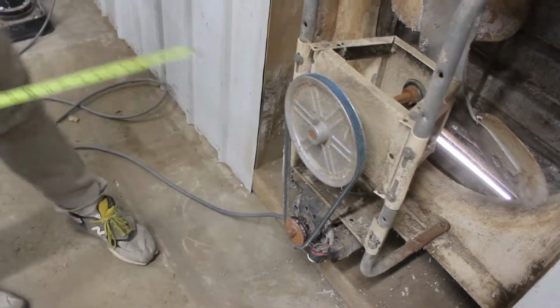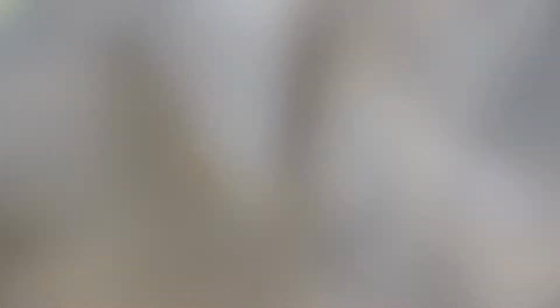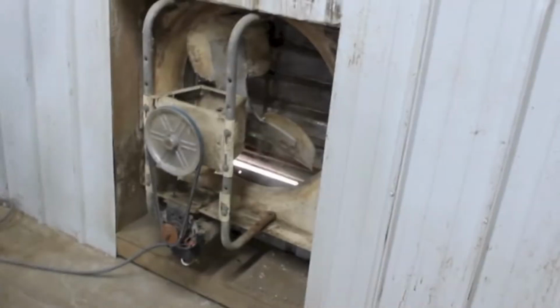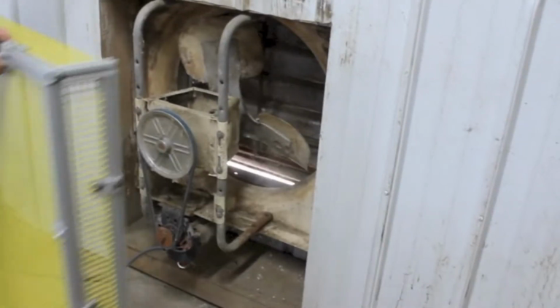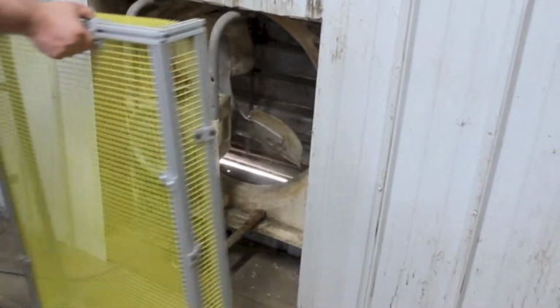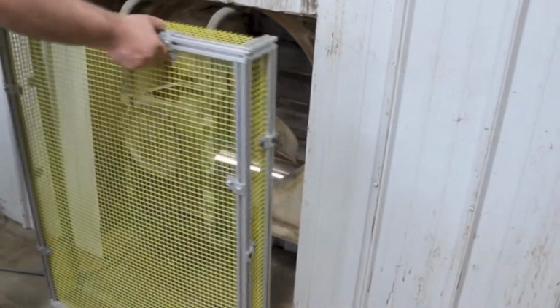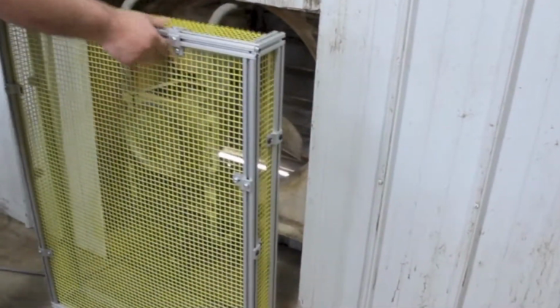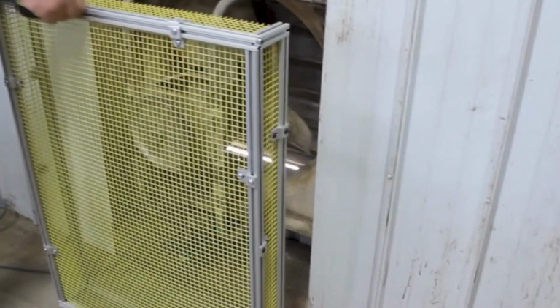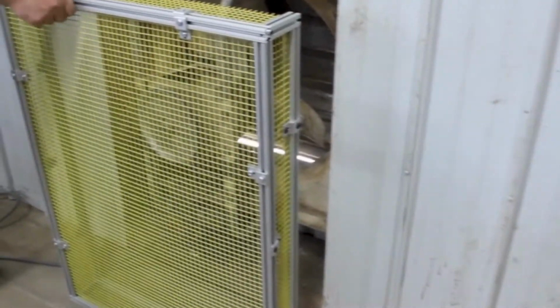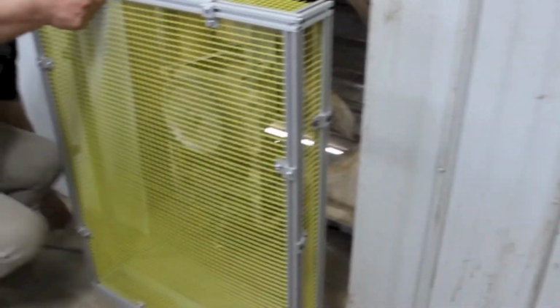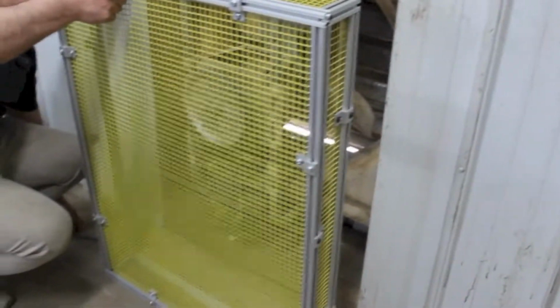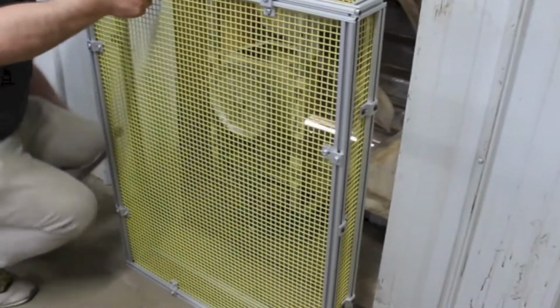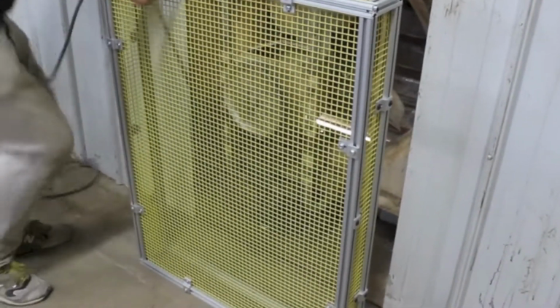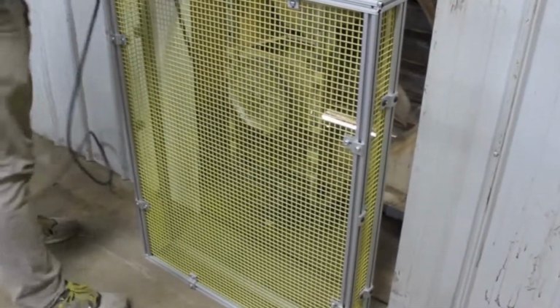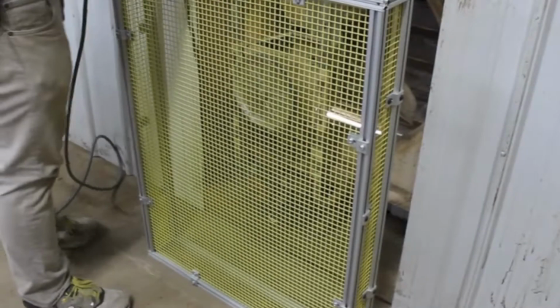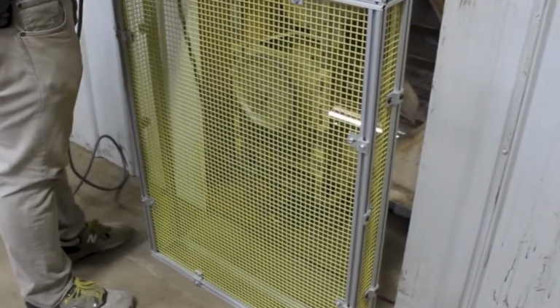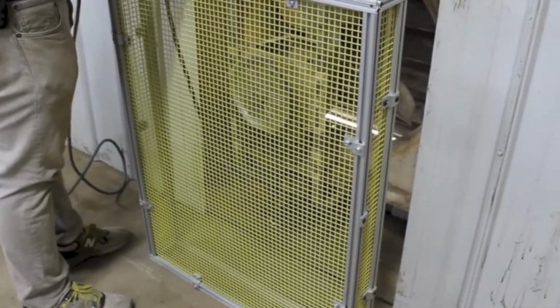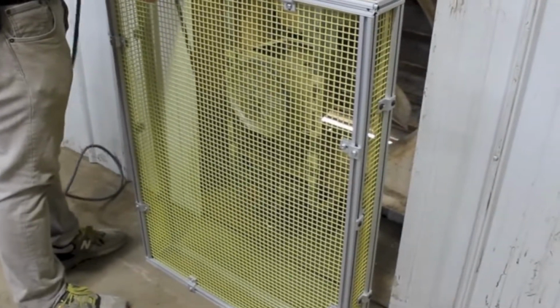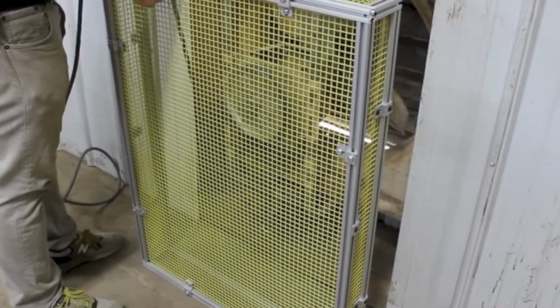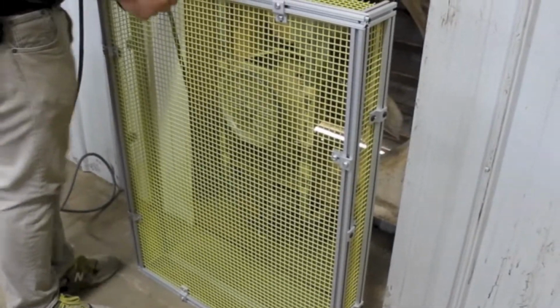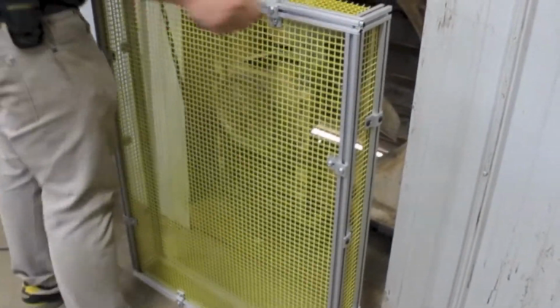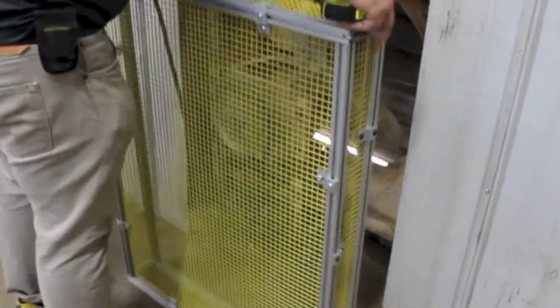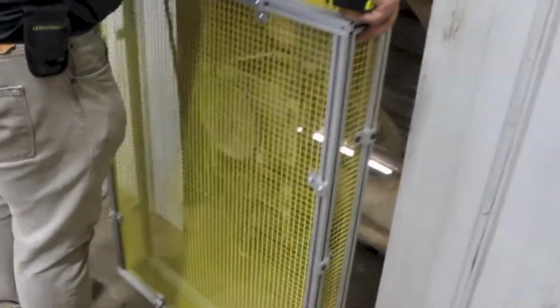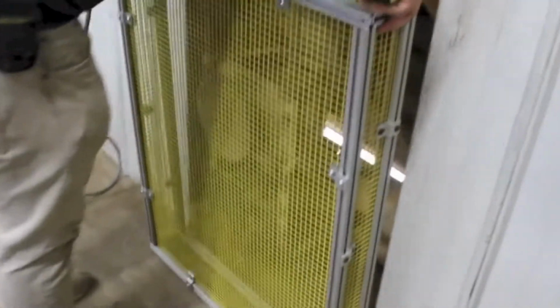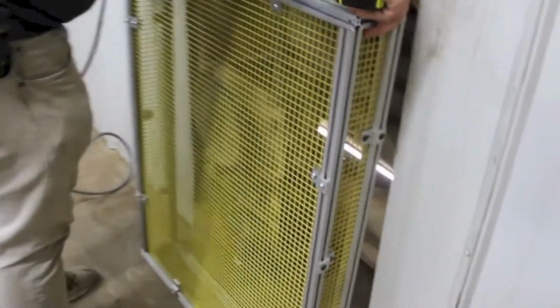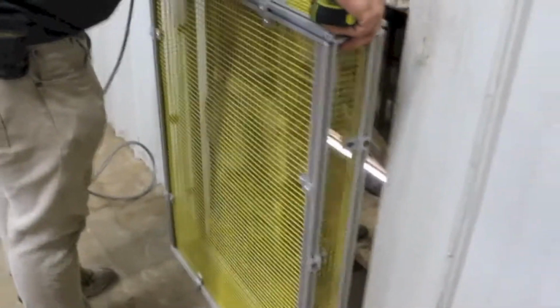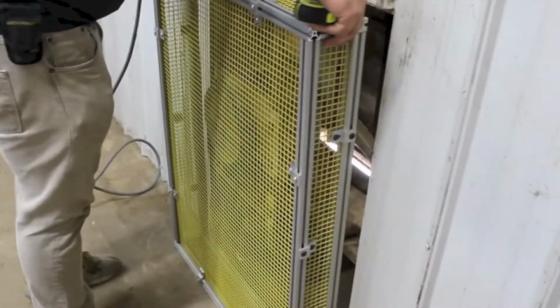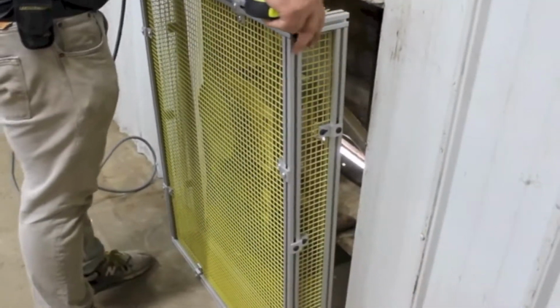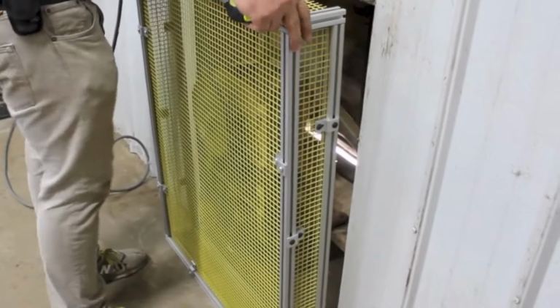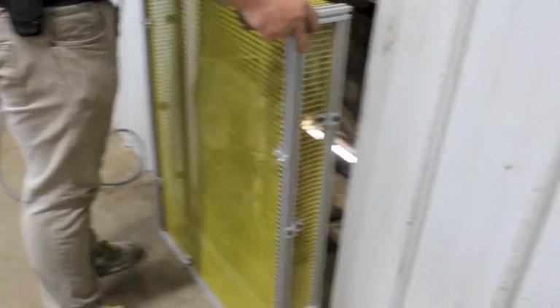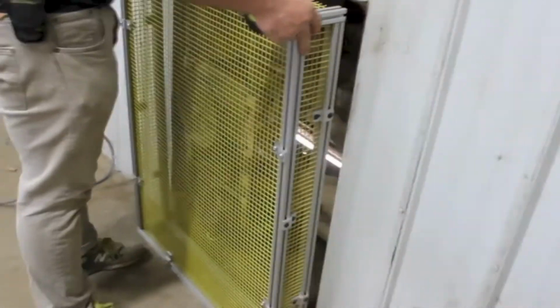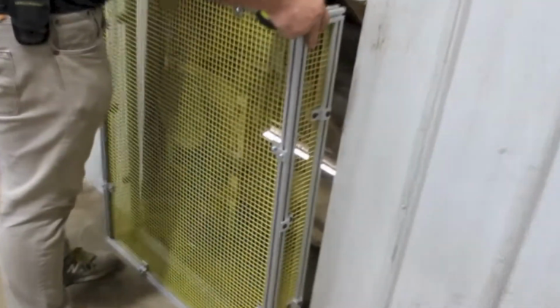The first part of this installation utilizes a guard fabricated from extruded aluminum framework and thermoplastic coated wire mesh. This will keep clothing, limbs, and tooling safe from the spinning fan blades without impeding airflow.